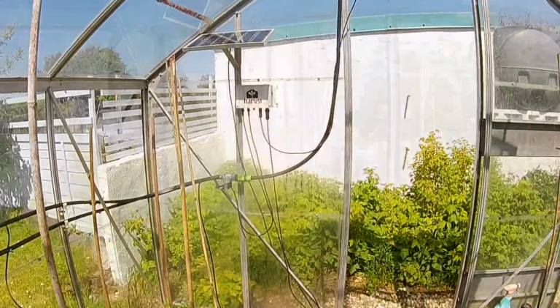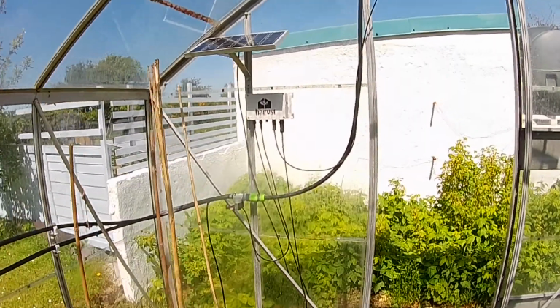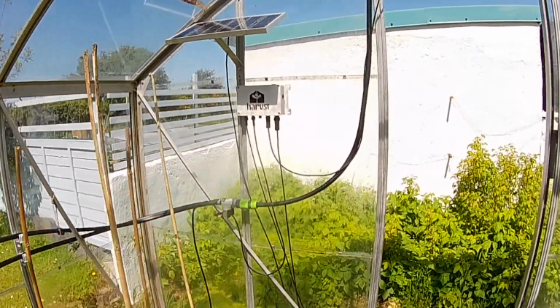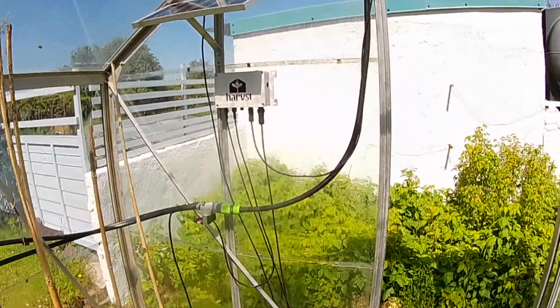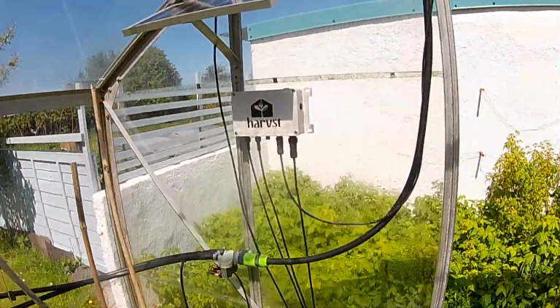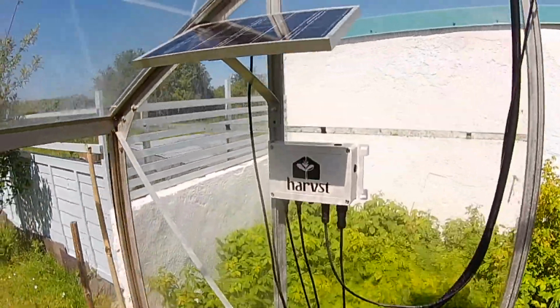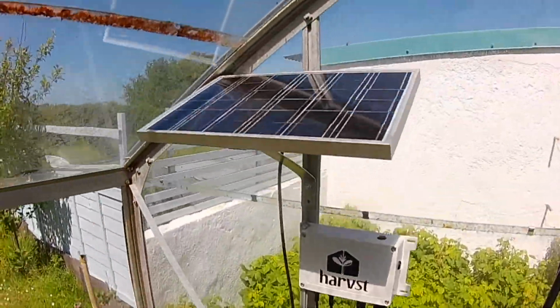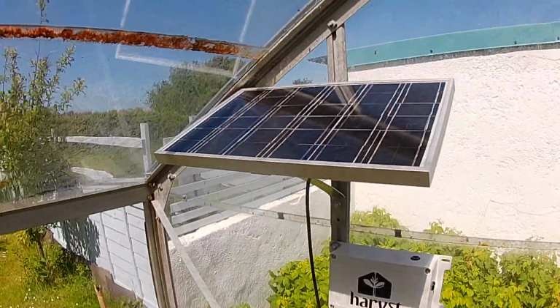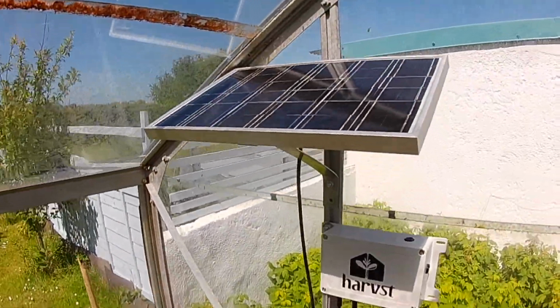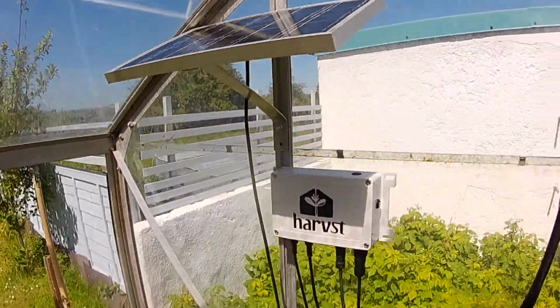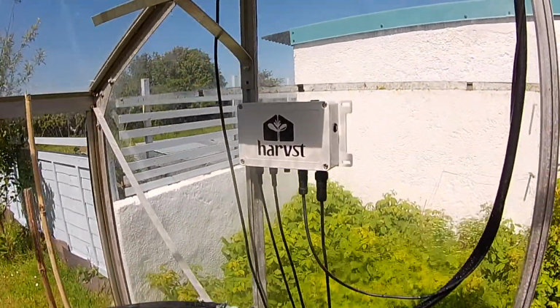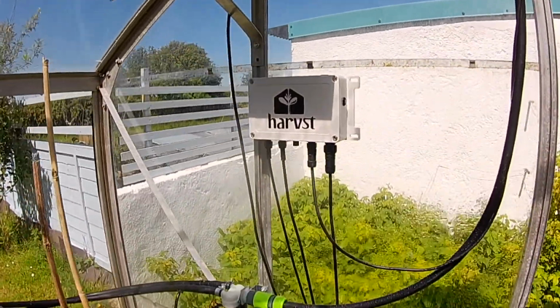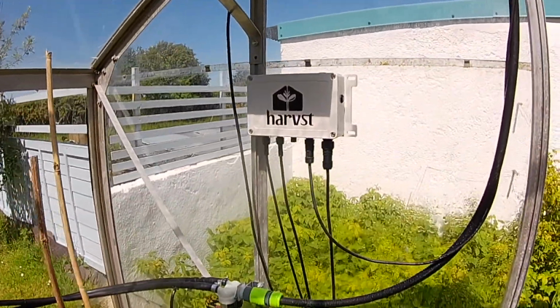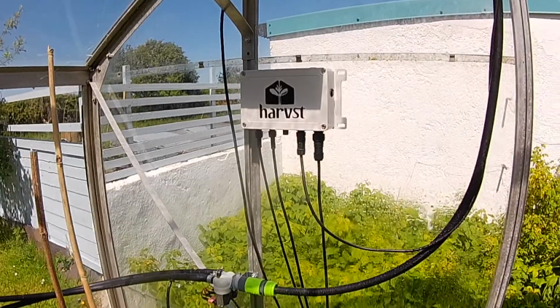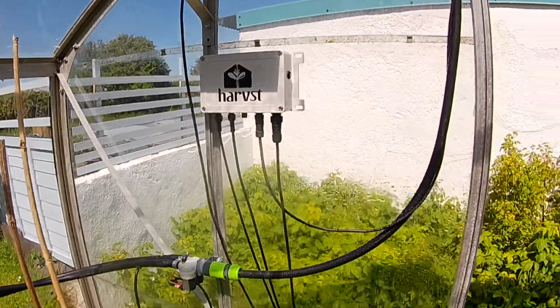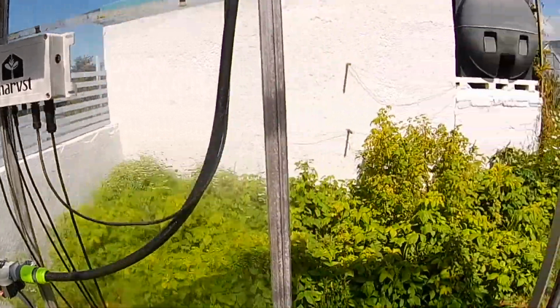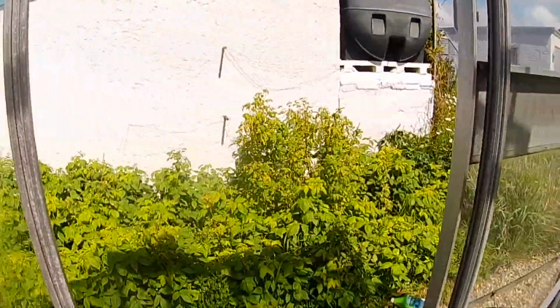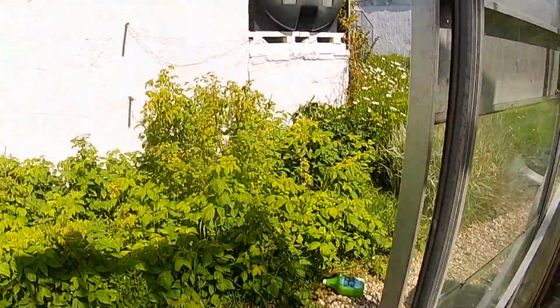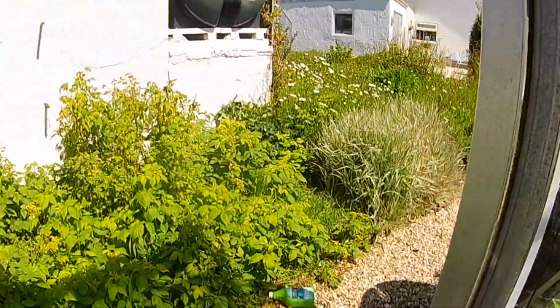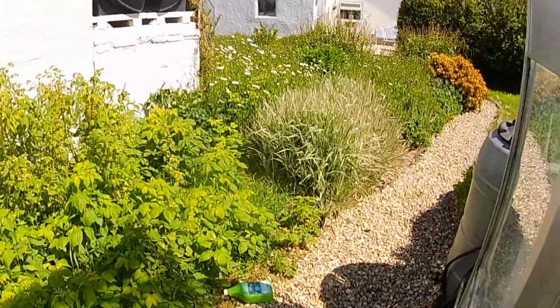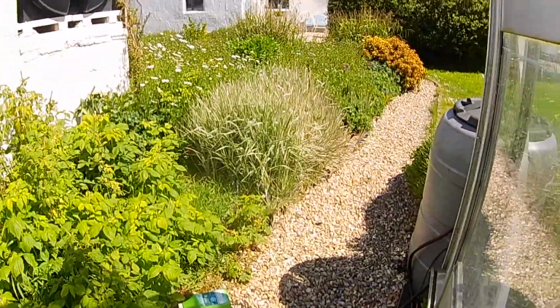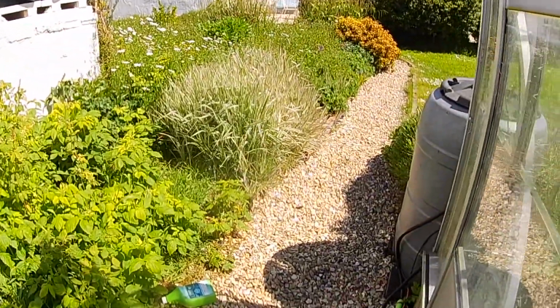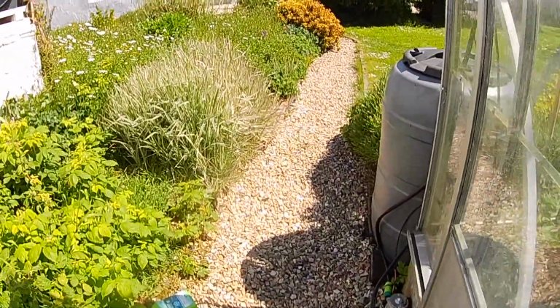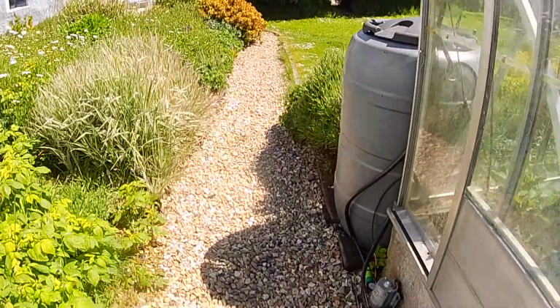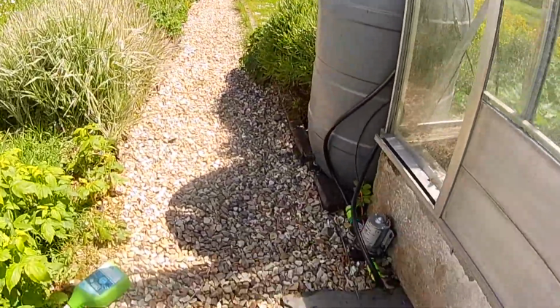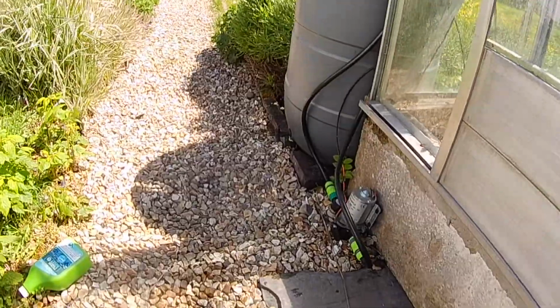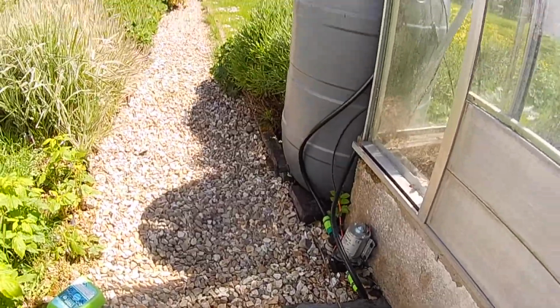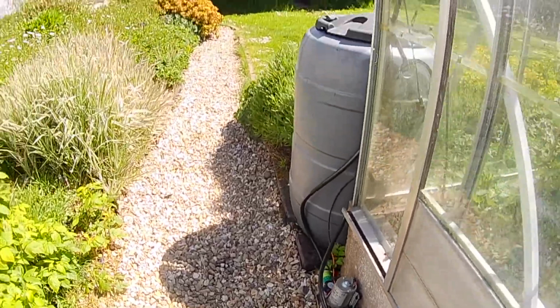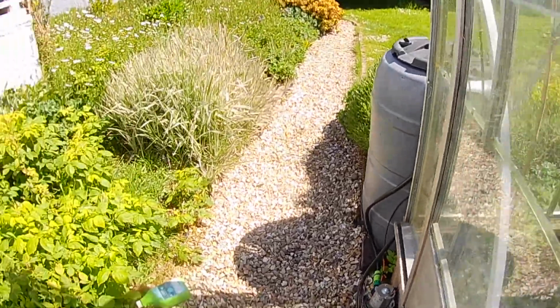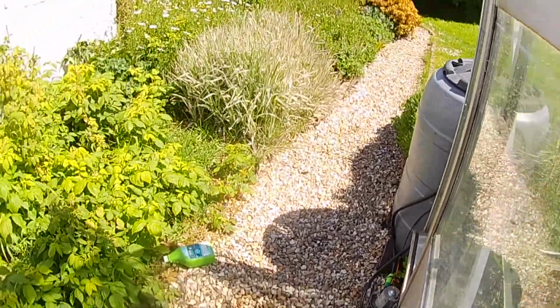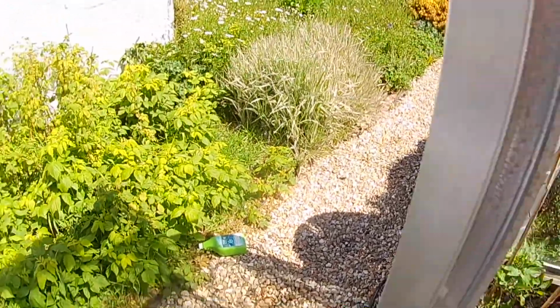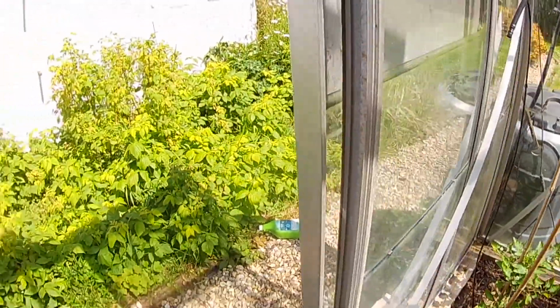Let's have a look at how it works. There's a solar panel which charges the battery inside the control box, so you don't need power for it. Water pressure is provided by a water pump connected to your water butt, or you can use a garden hose if you want to.